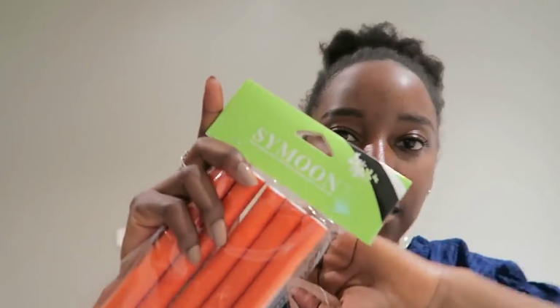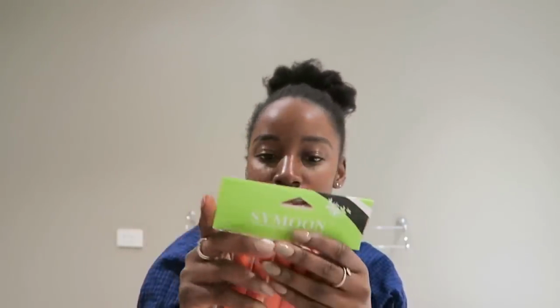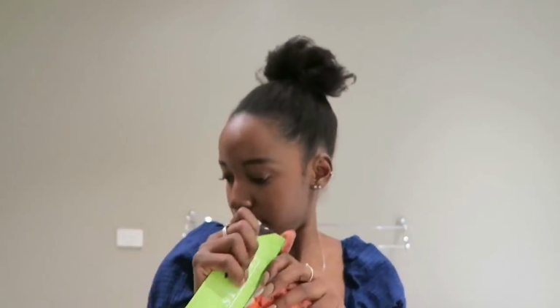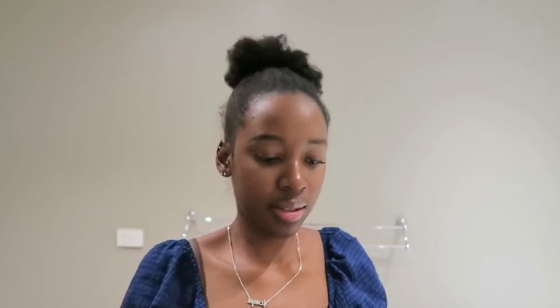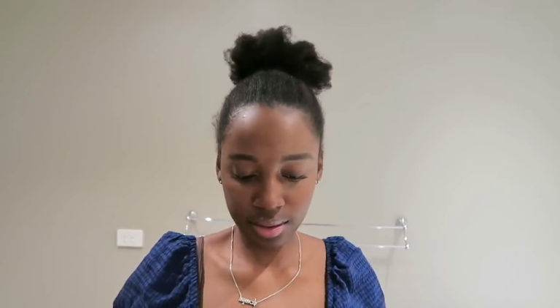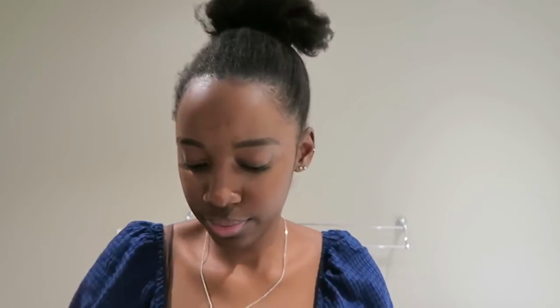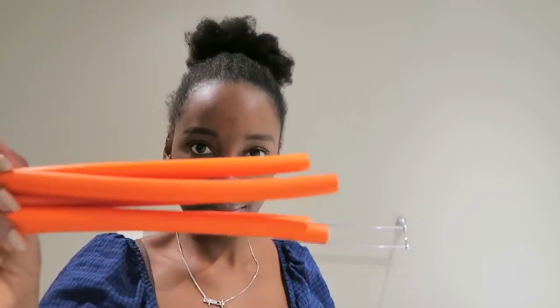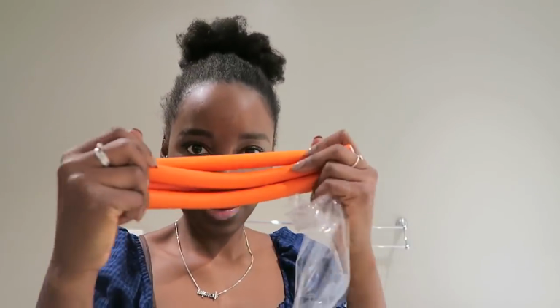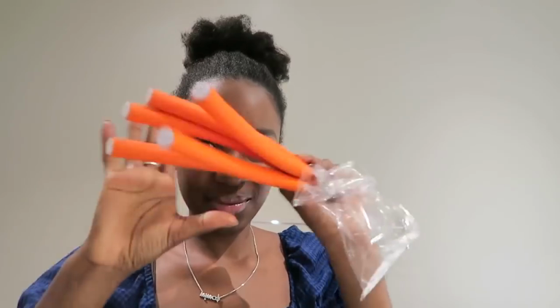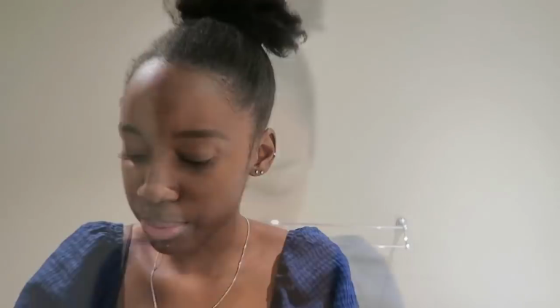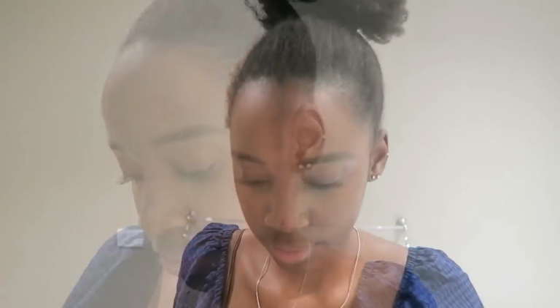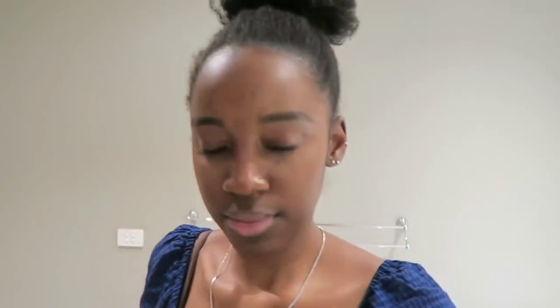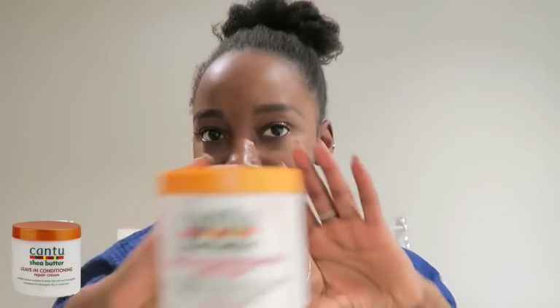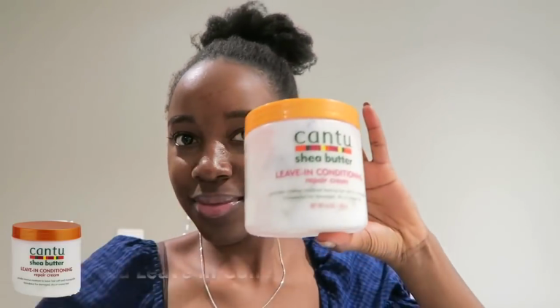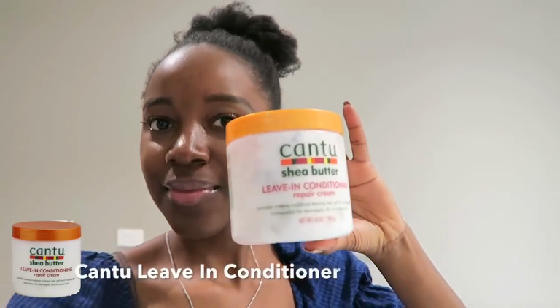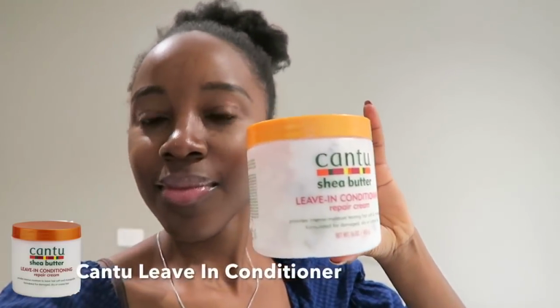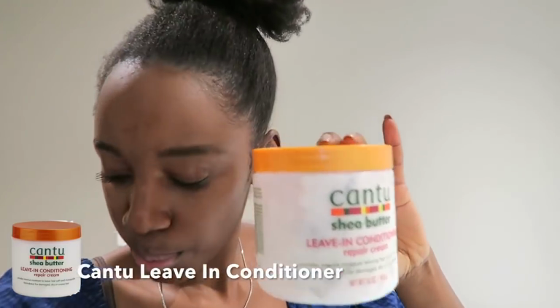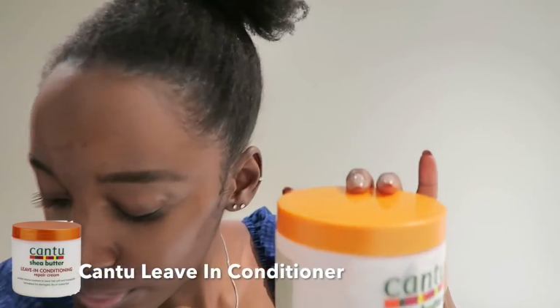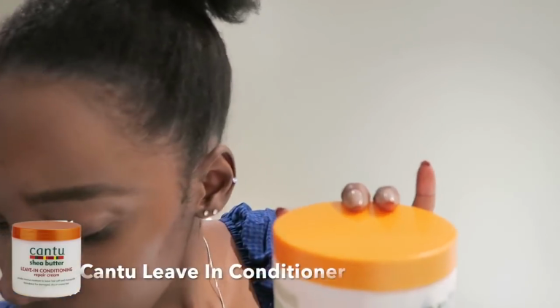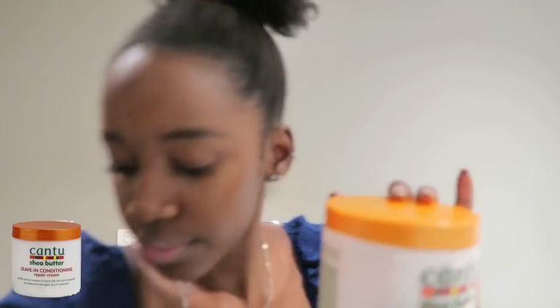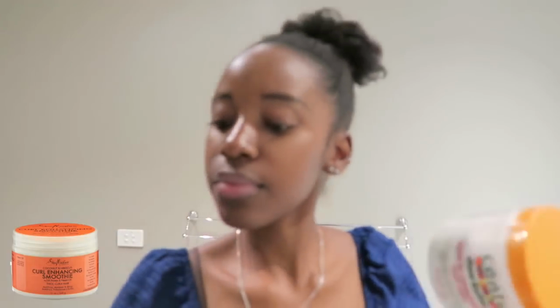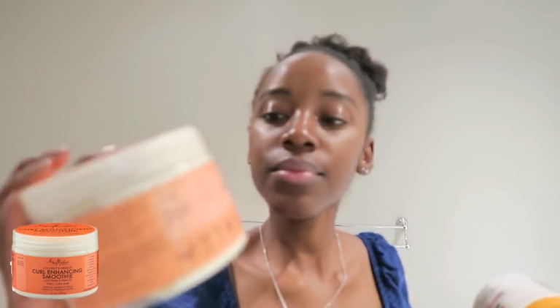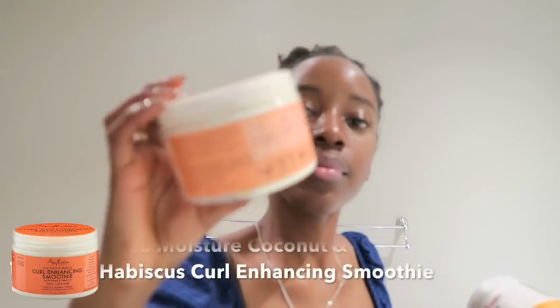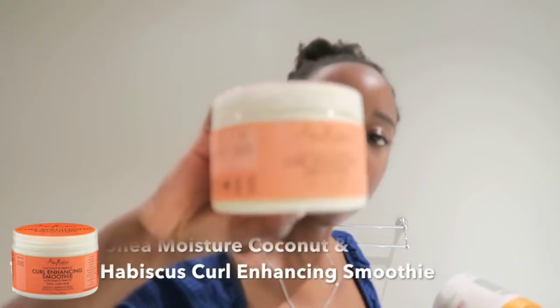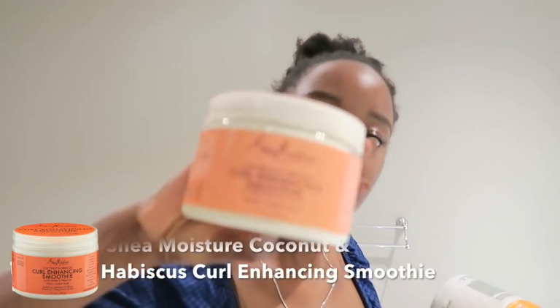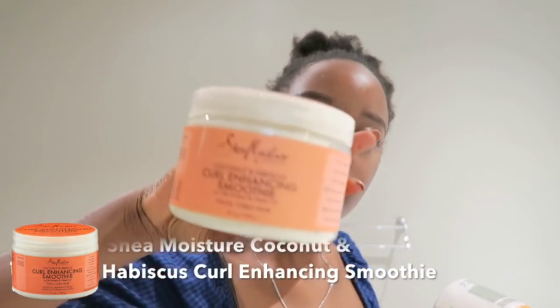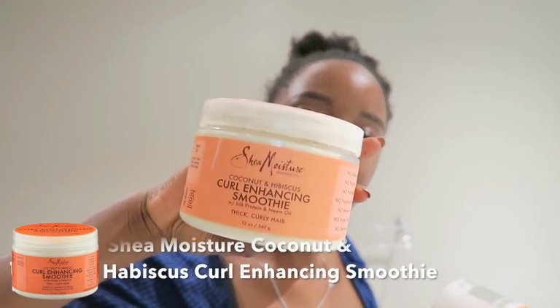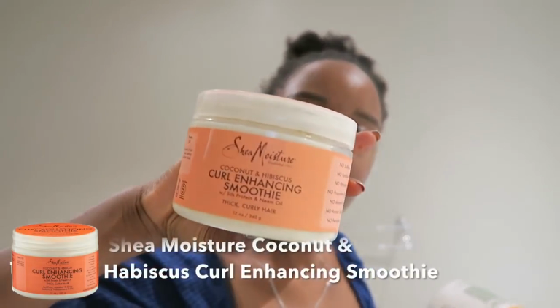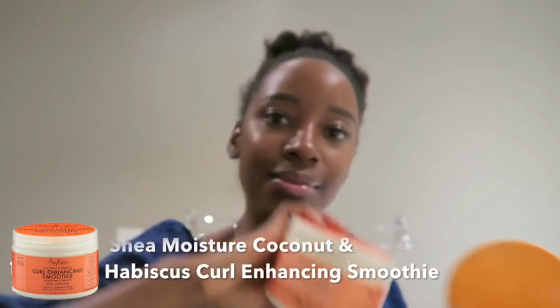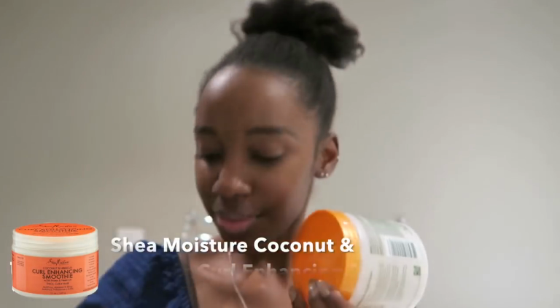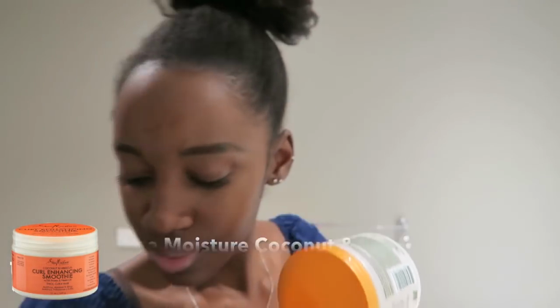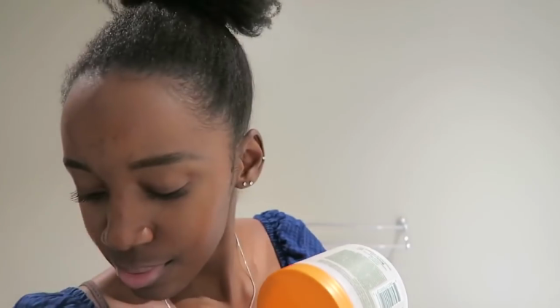I just got mine from the local $2 shop — it was $2 a pack. The products I'll be using today are Cantu leave-in conditioner and Shea Moisture coconut and hibiscus curl enhancing smoothie.